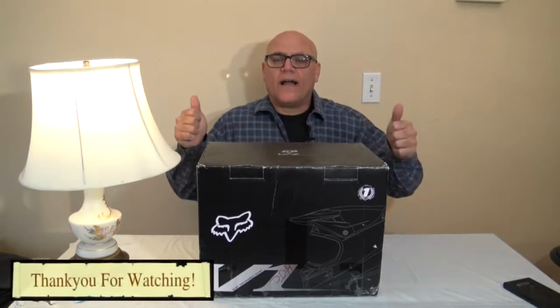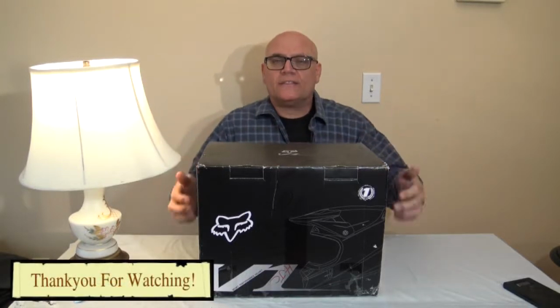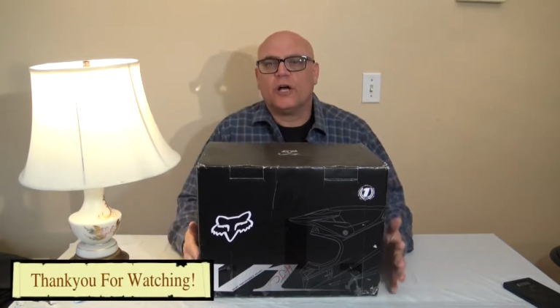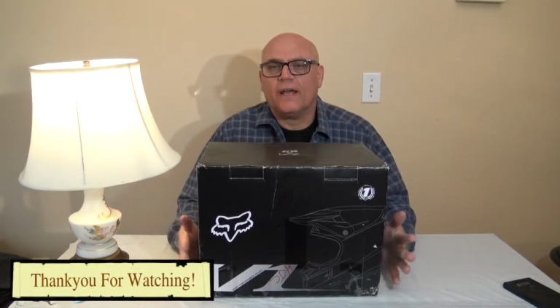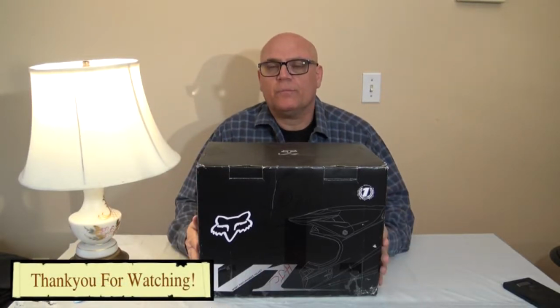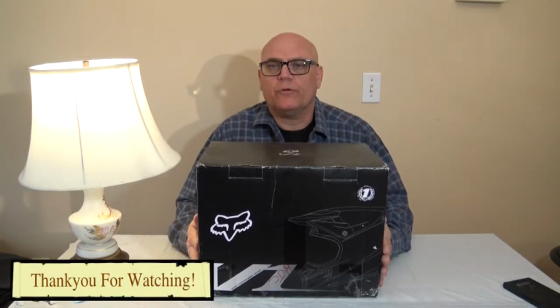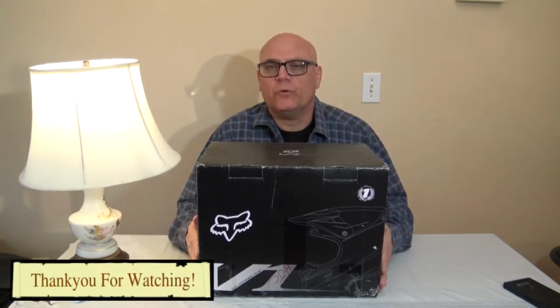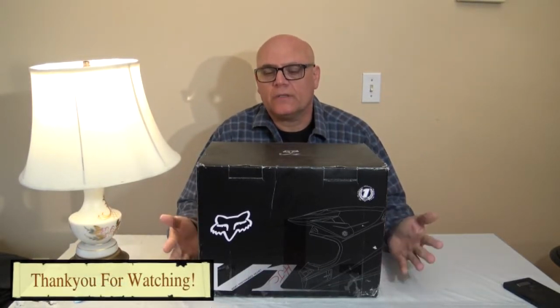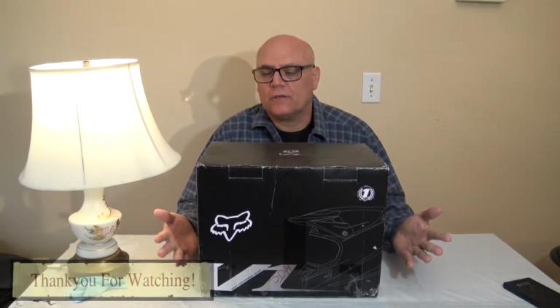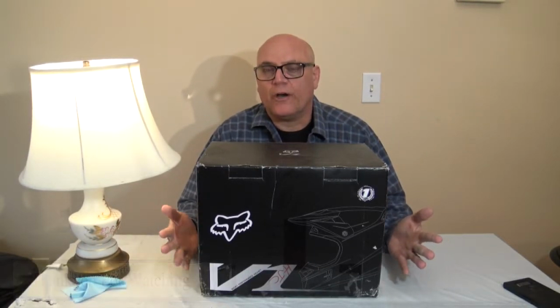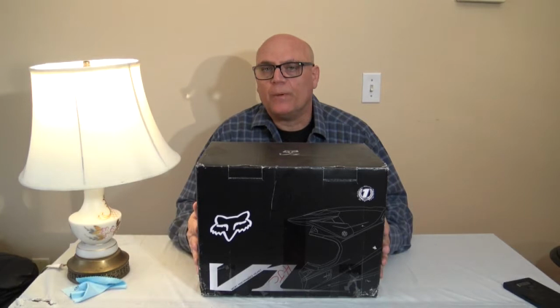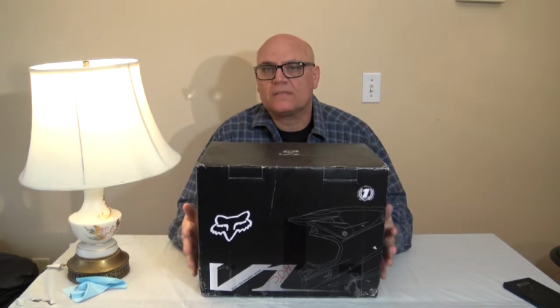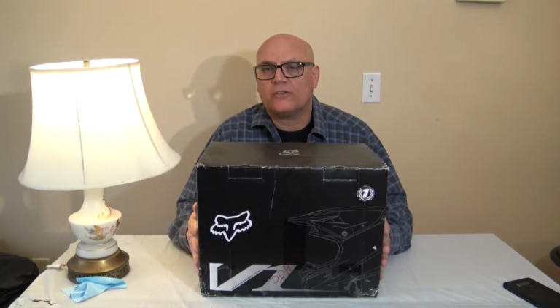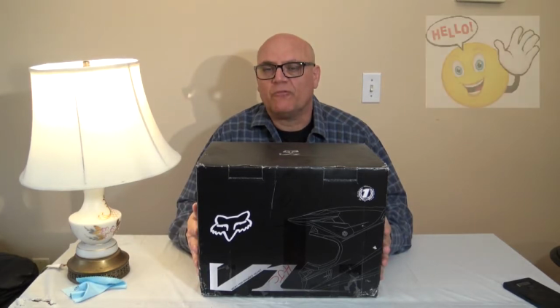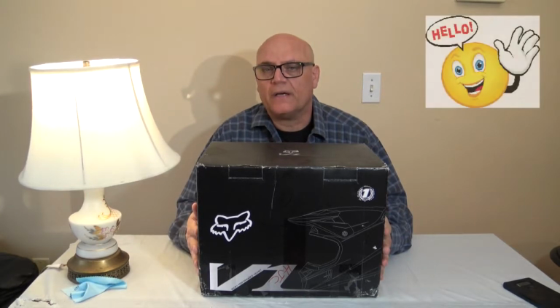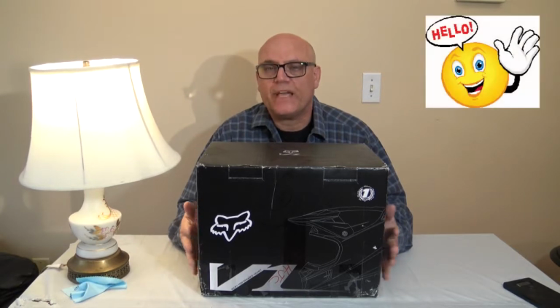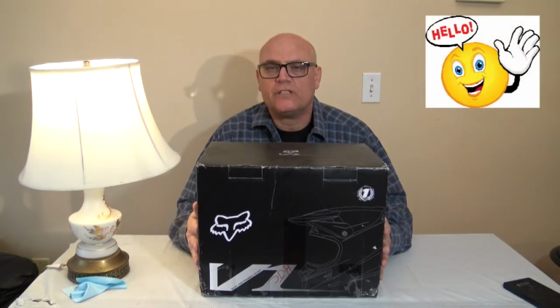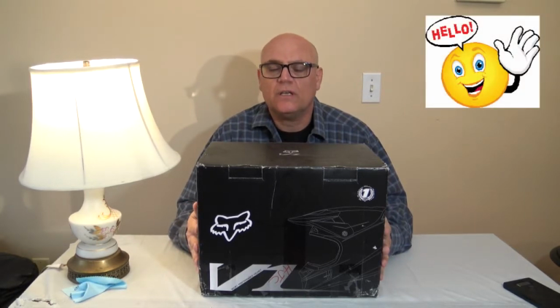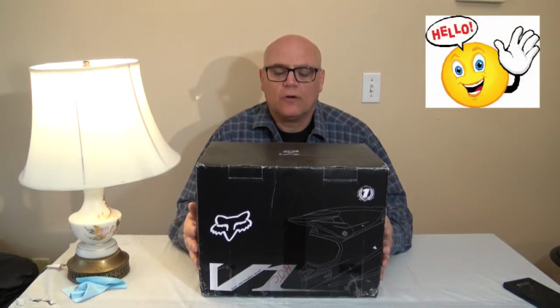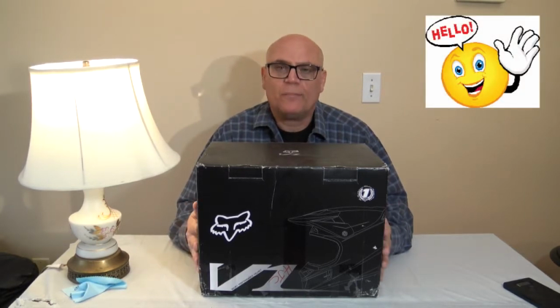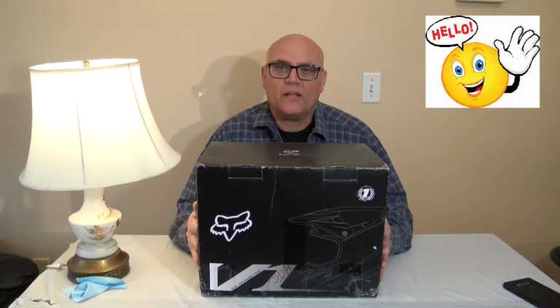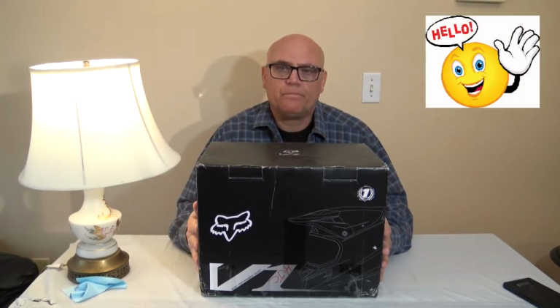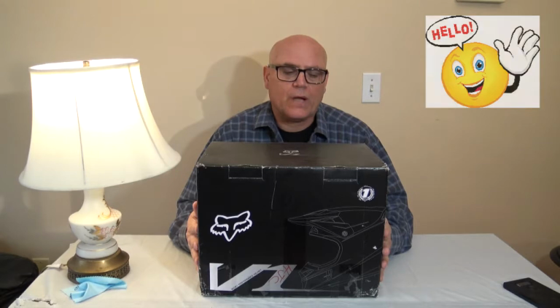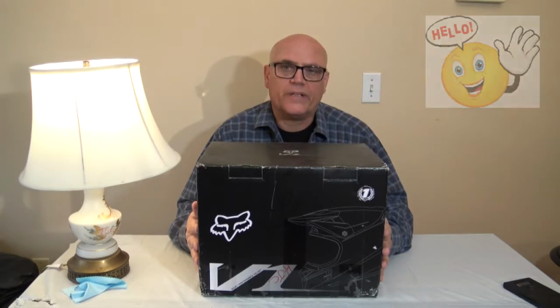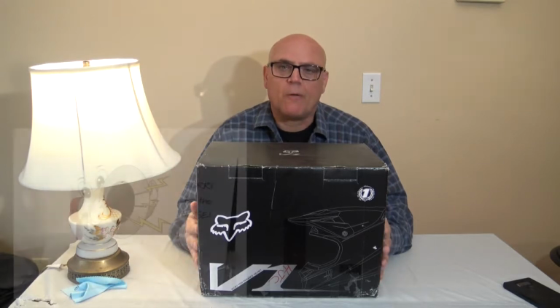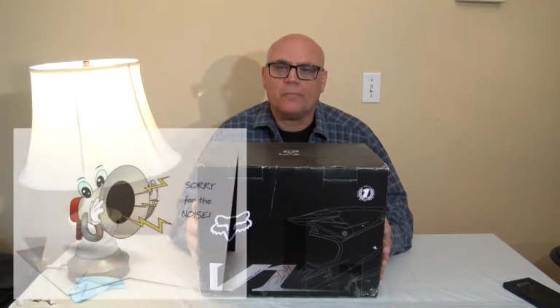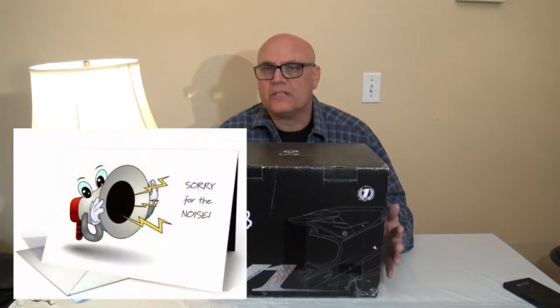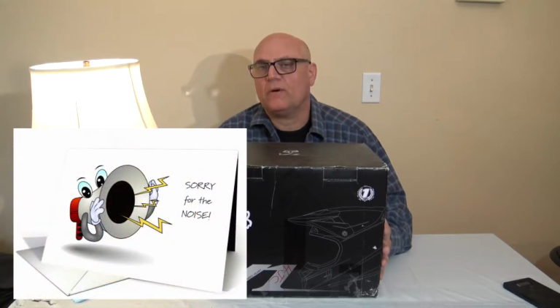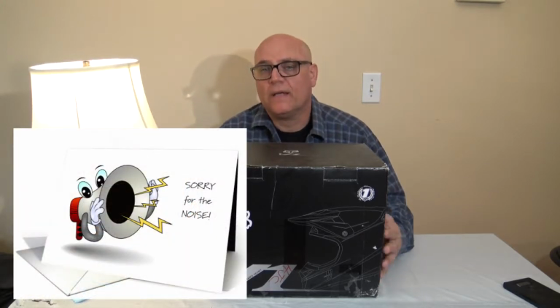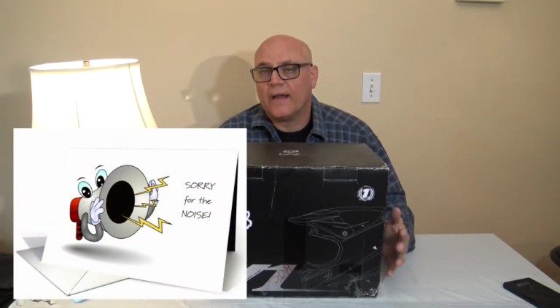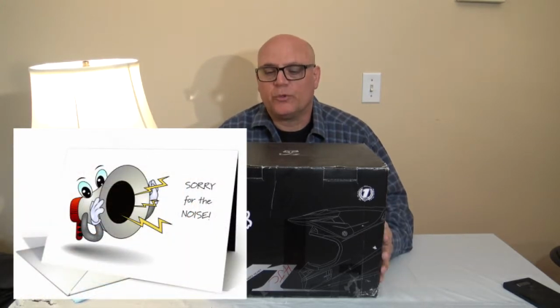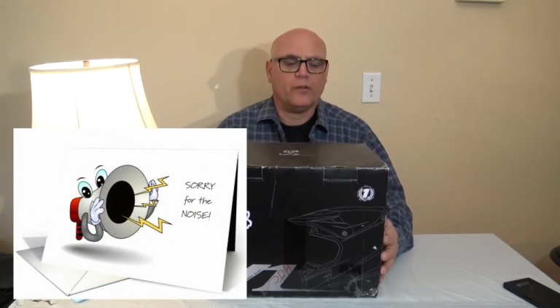Hi guys, this is John and I'm here to do a review and an already-opened unboxing of my HJC RPHA Max helmet with carbon fiber look. It's black and white and I think it's a beautiful helmet.